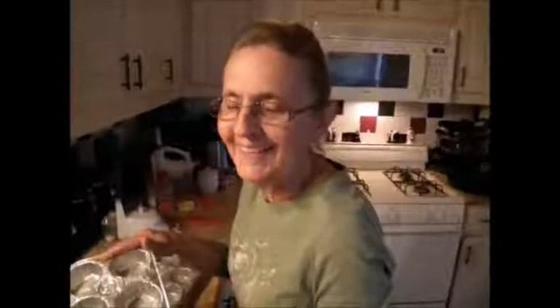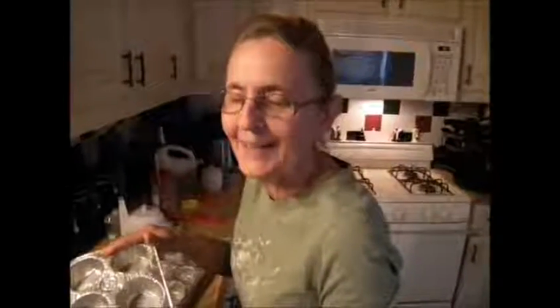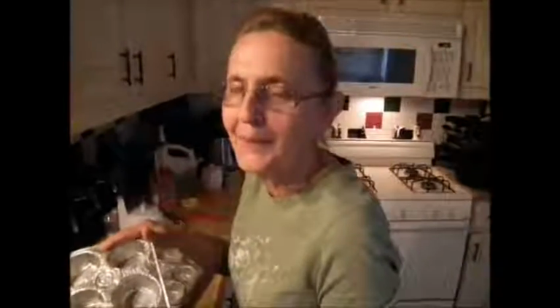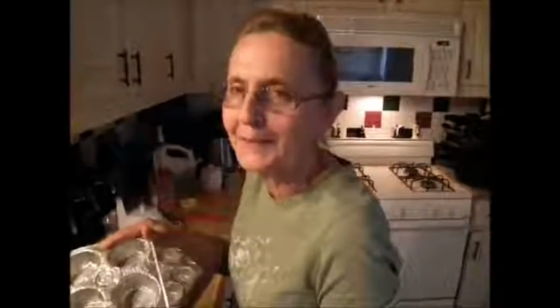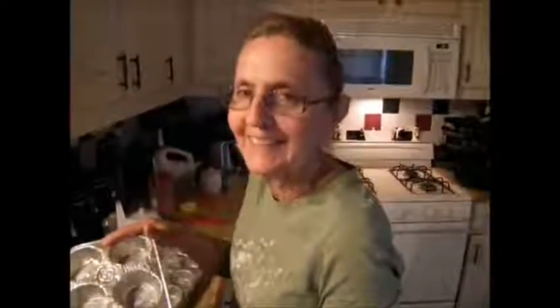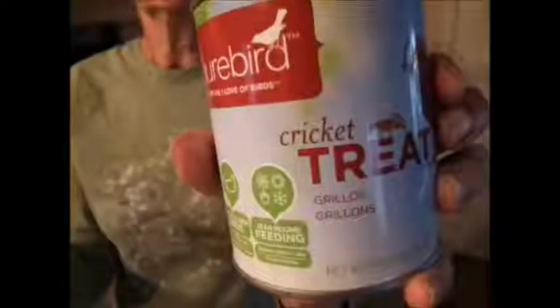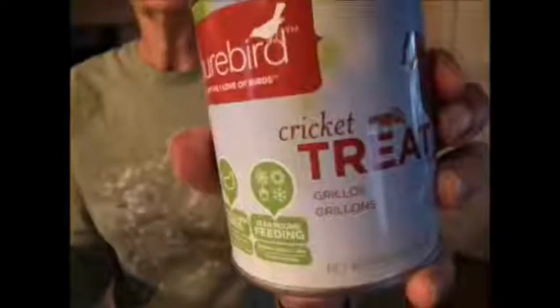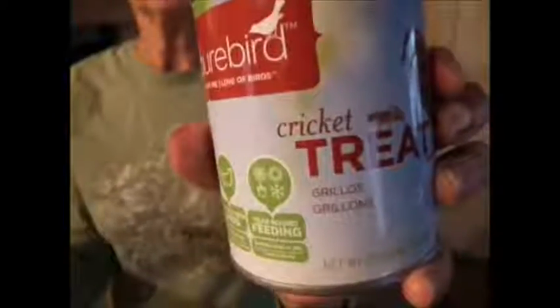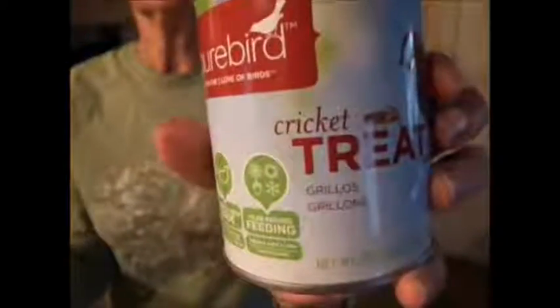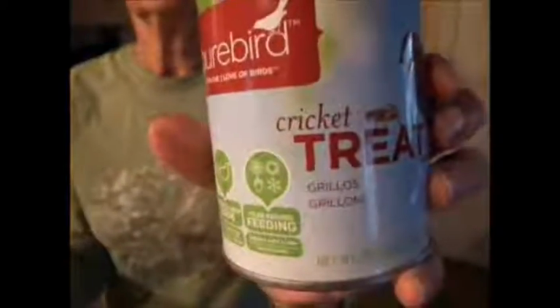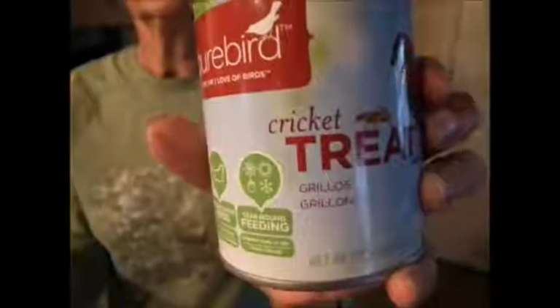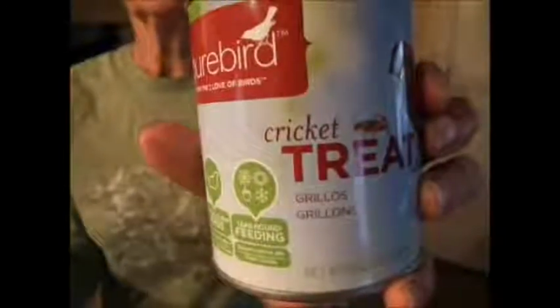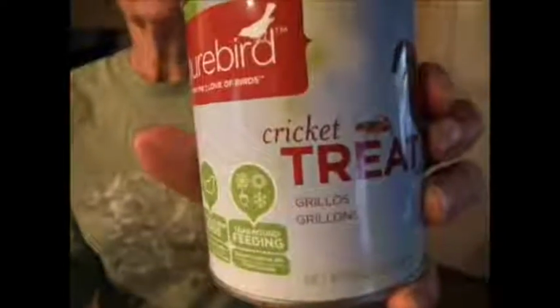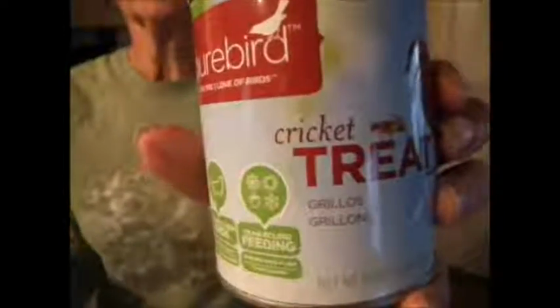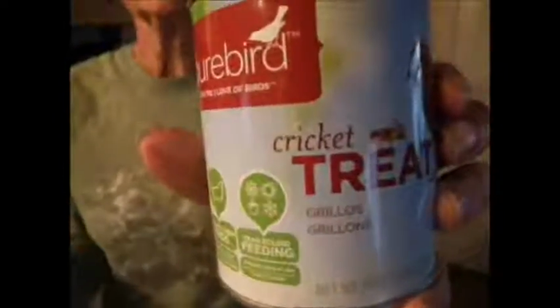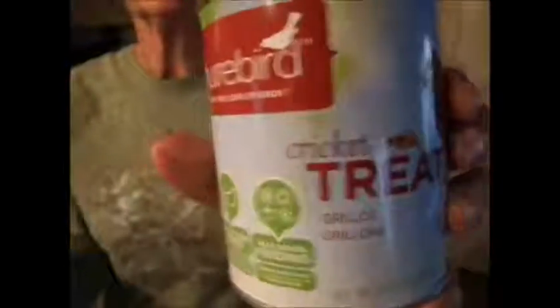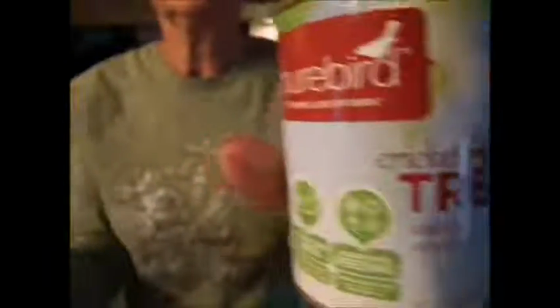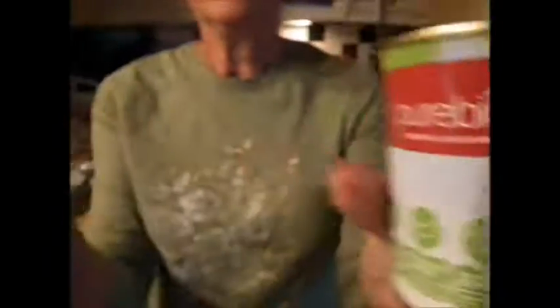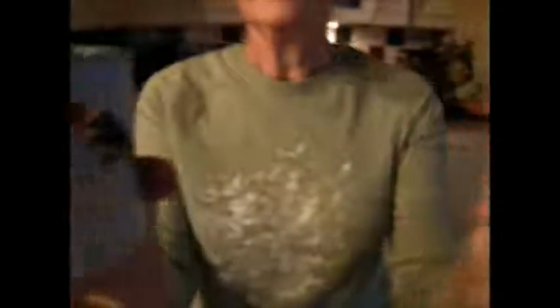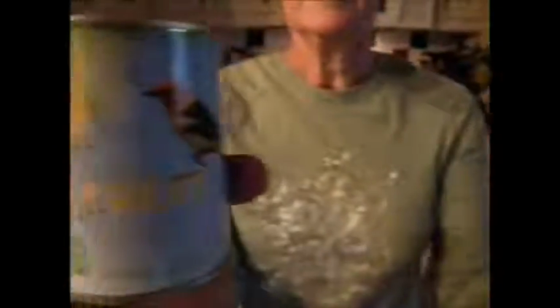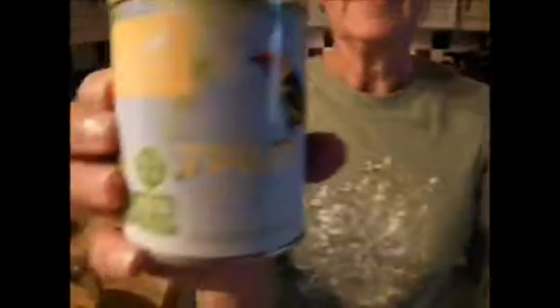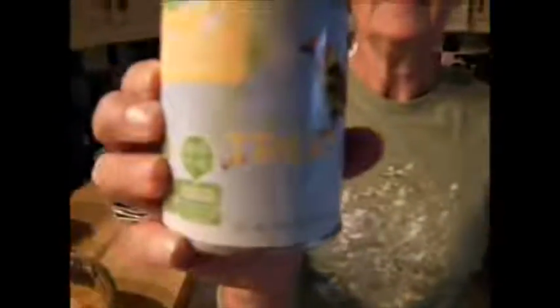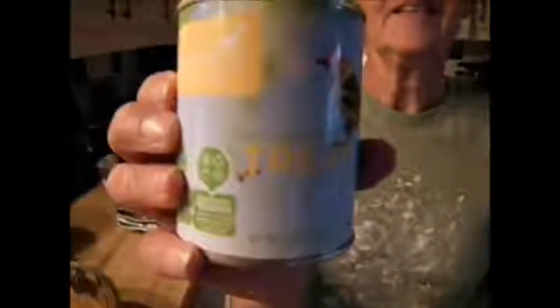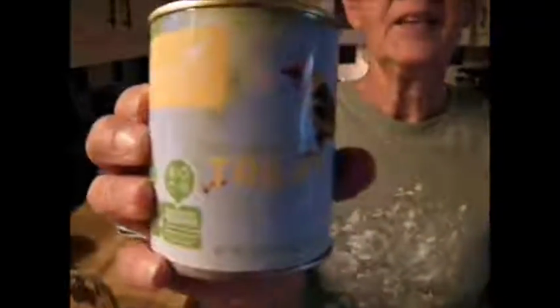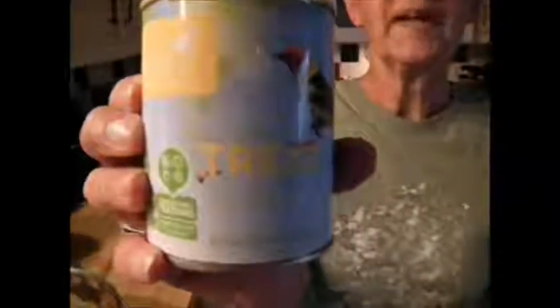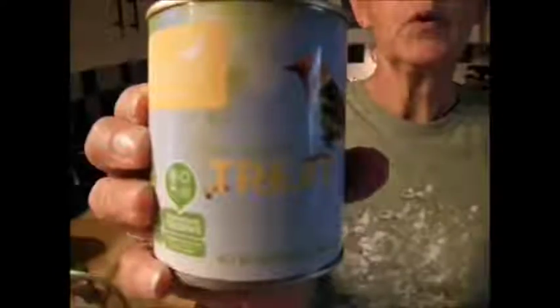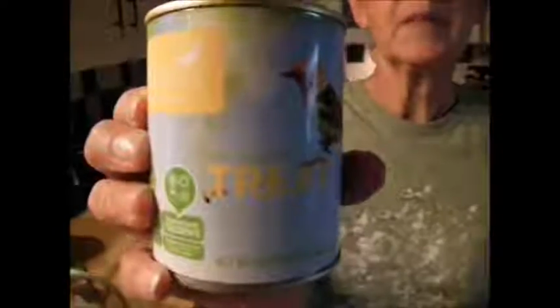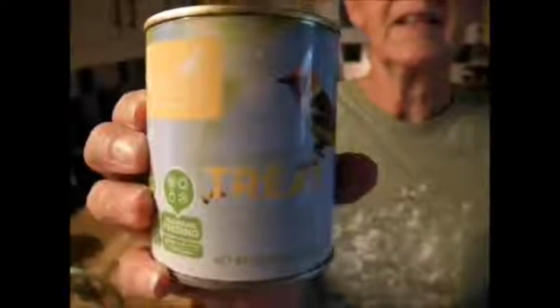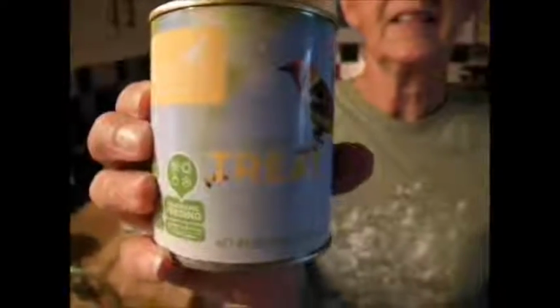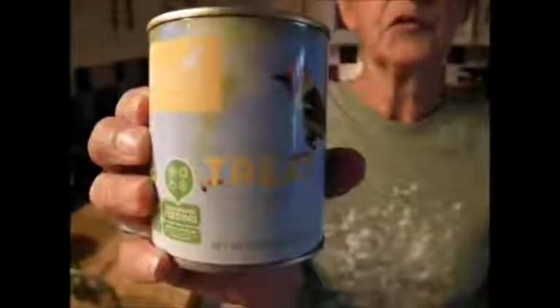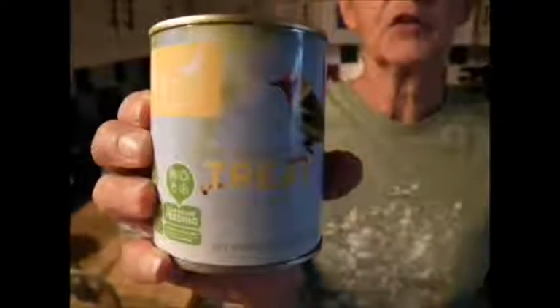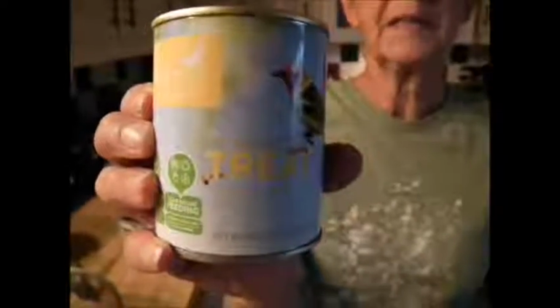Homemade suet. Today I'm also adding dried crickets and wax worms as an extra treat.